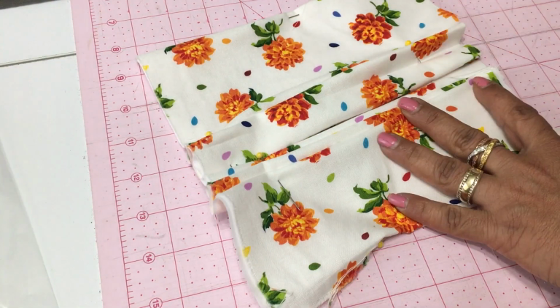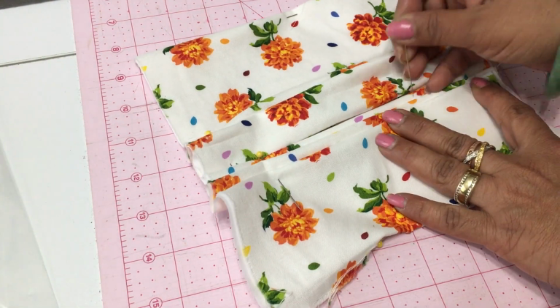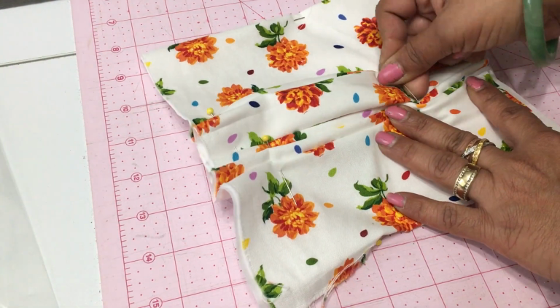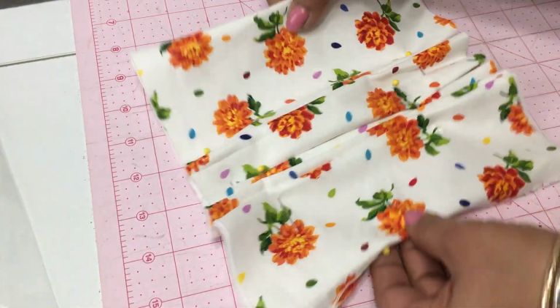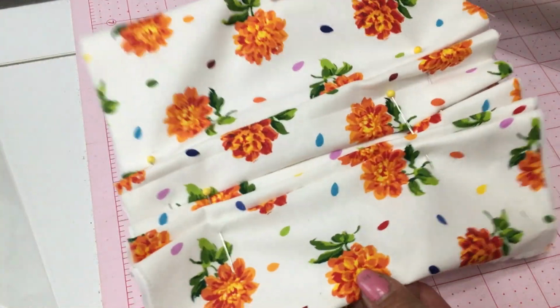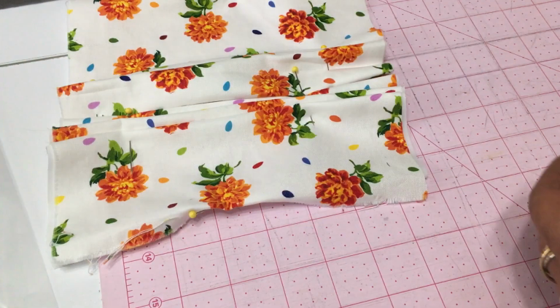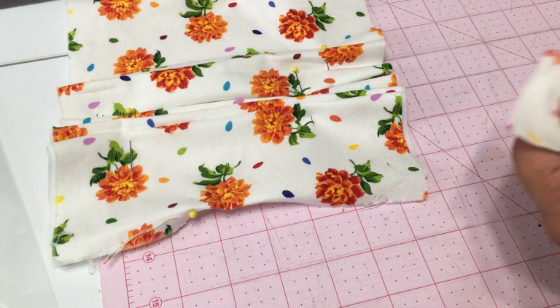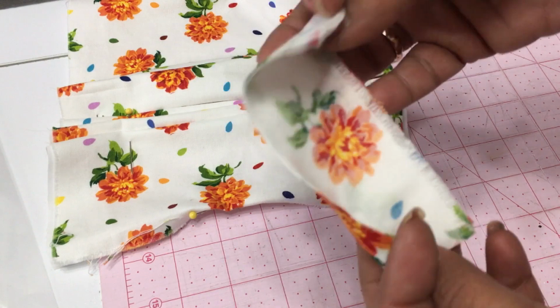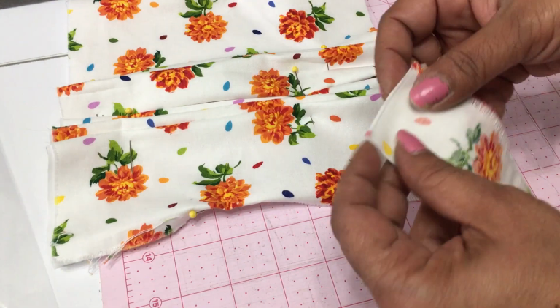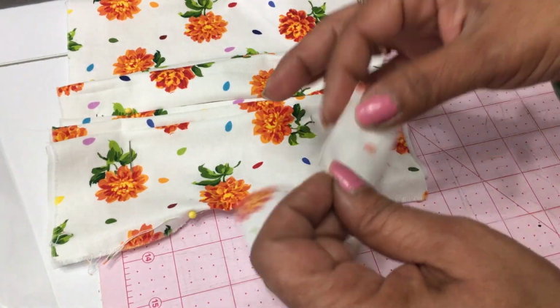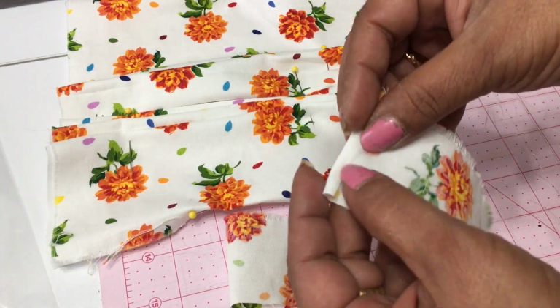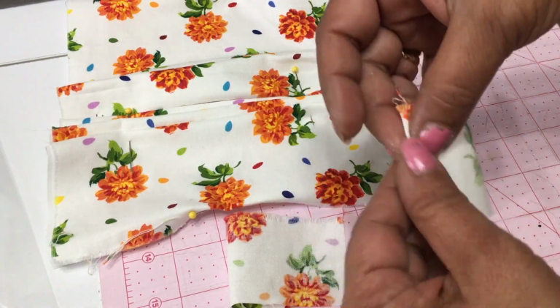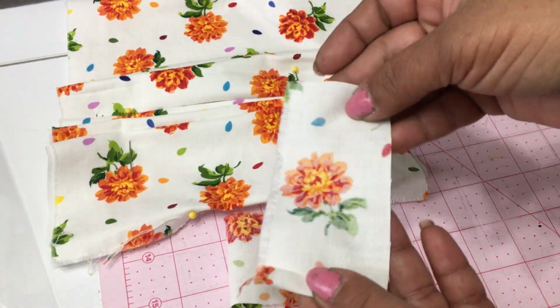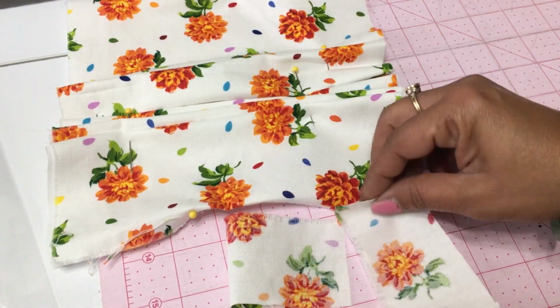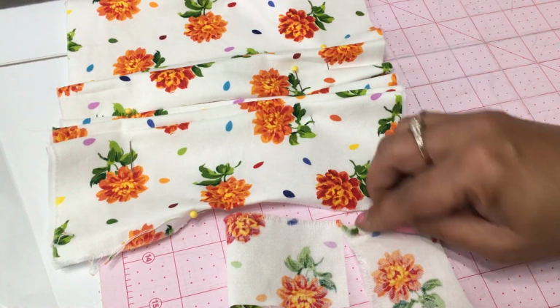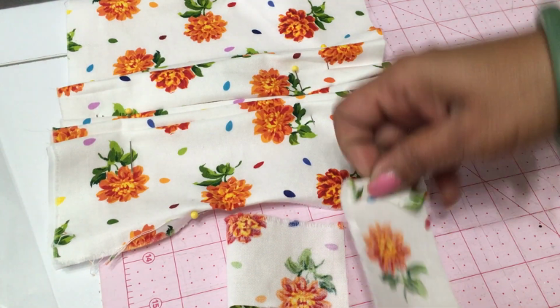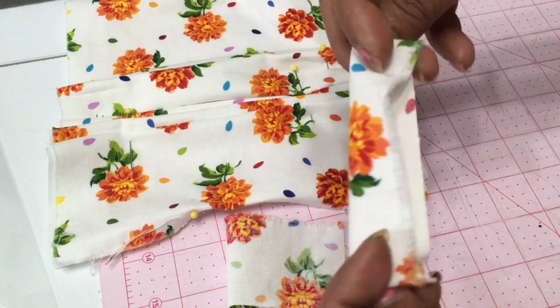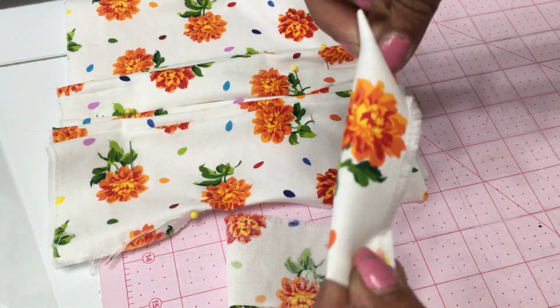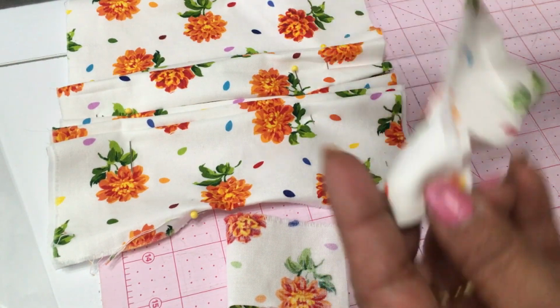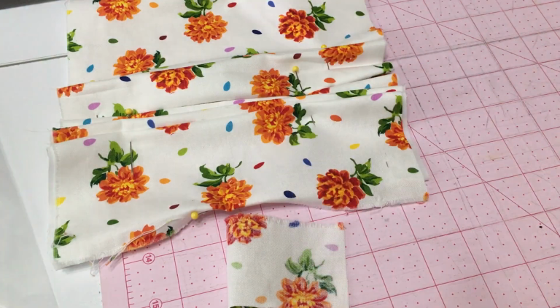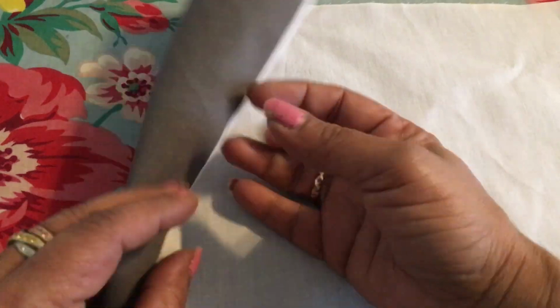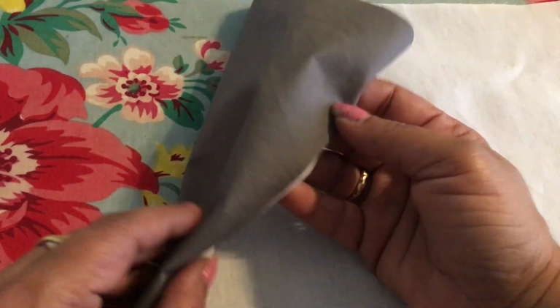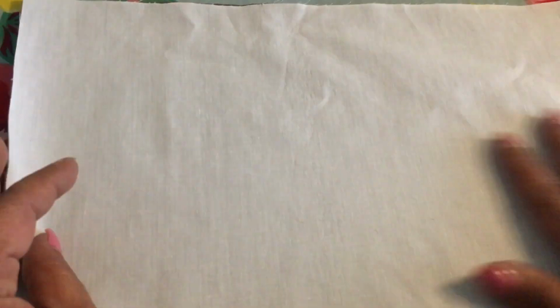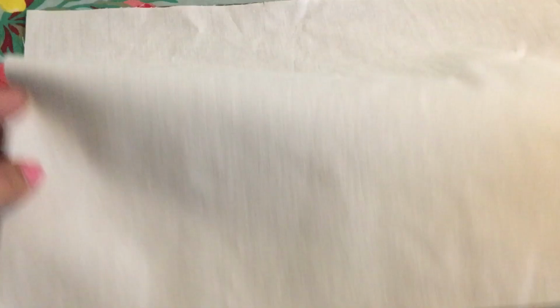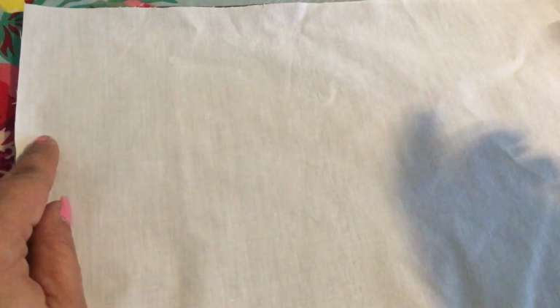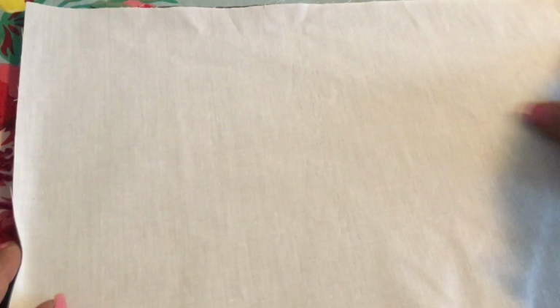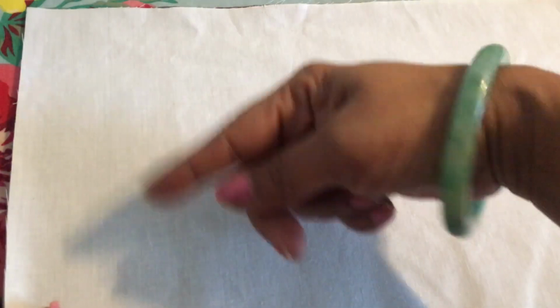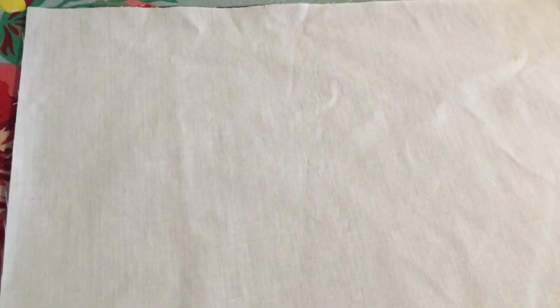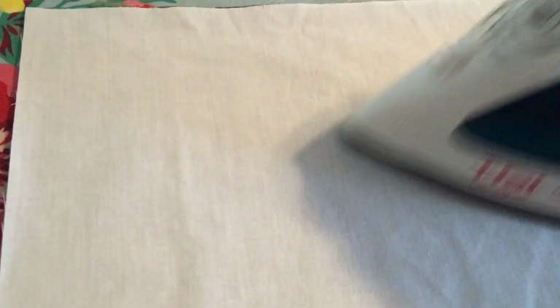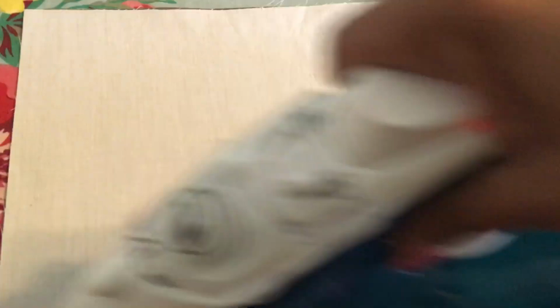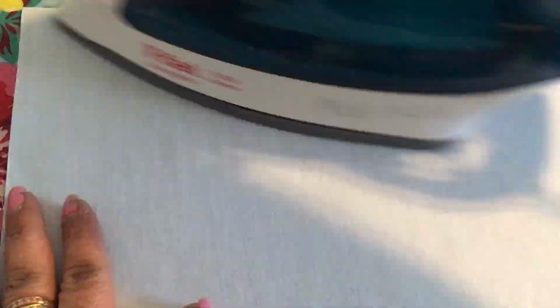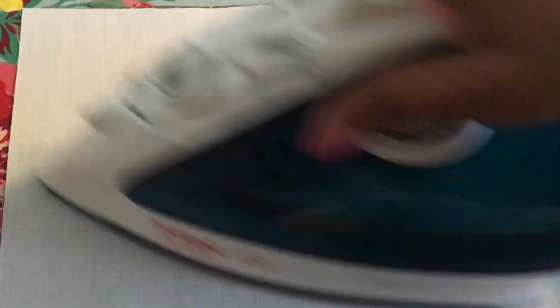The eight-by-fourteen-inch pieces — one is going to be your top layer and one your inside layer. The two pieces that are two by four inches are your little ear pieces for the sides of the mask, where you're going to attach your elastic through.